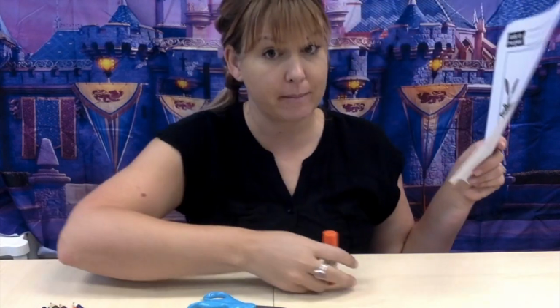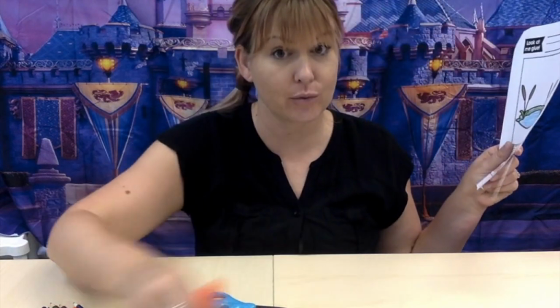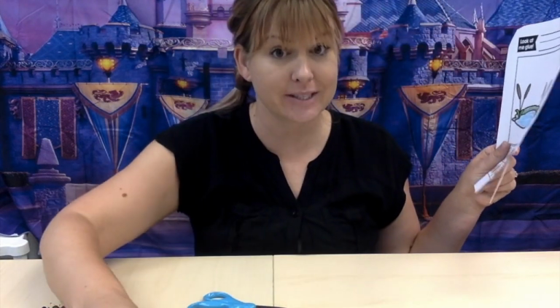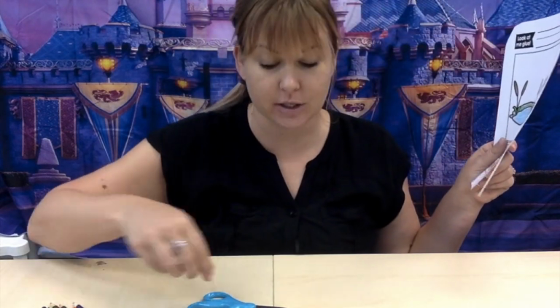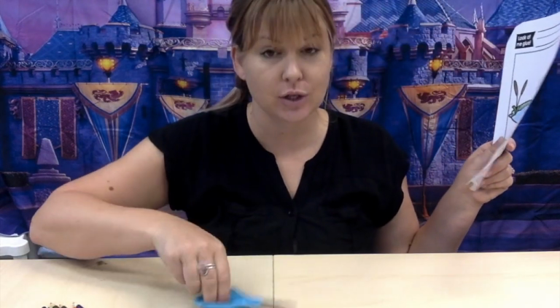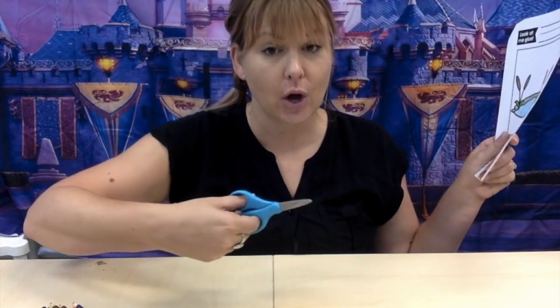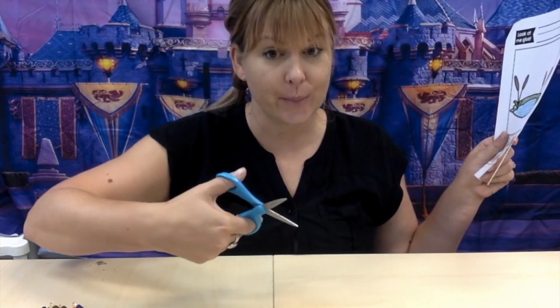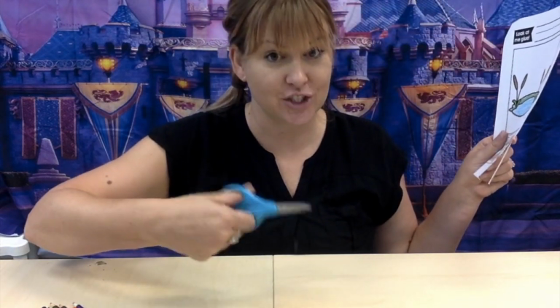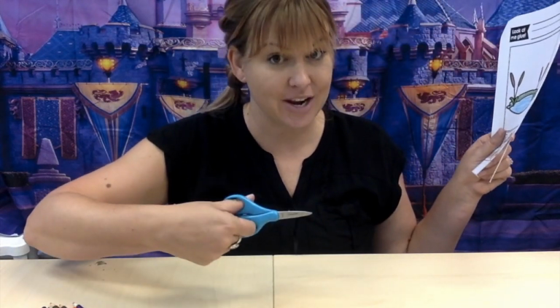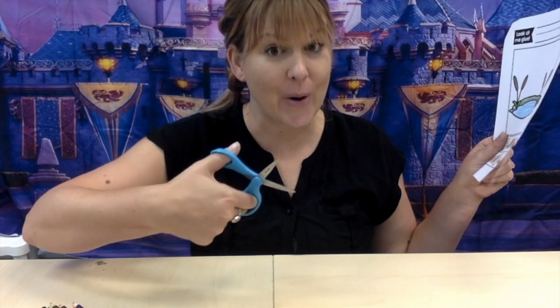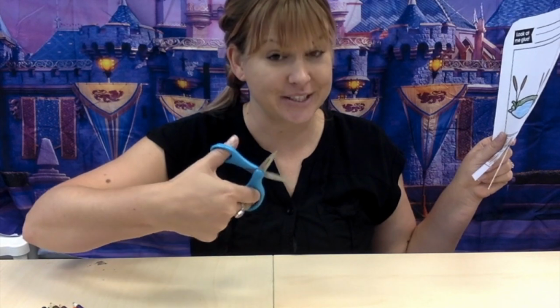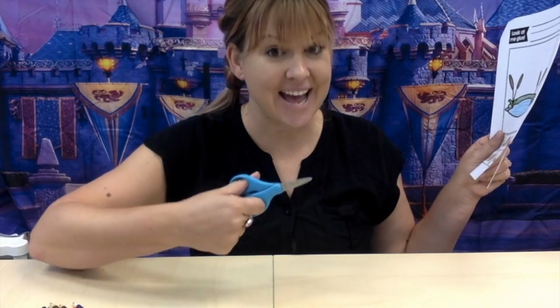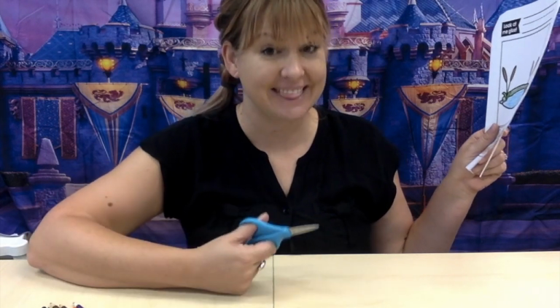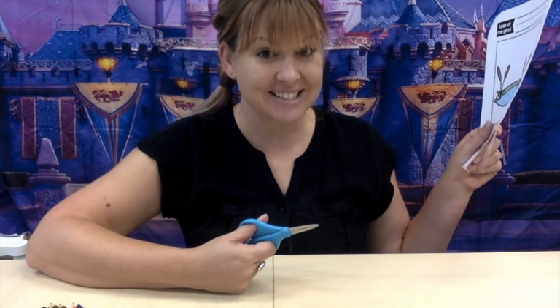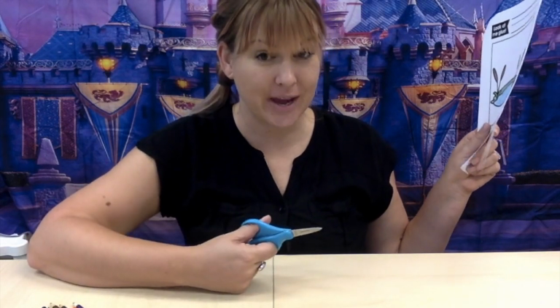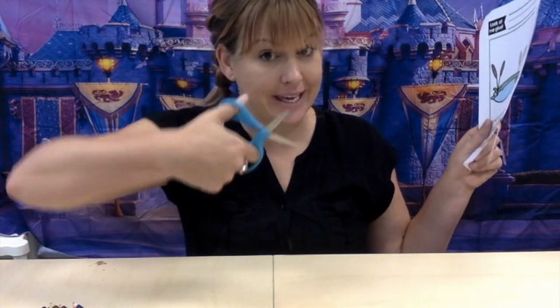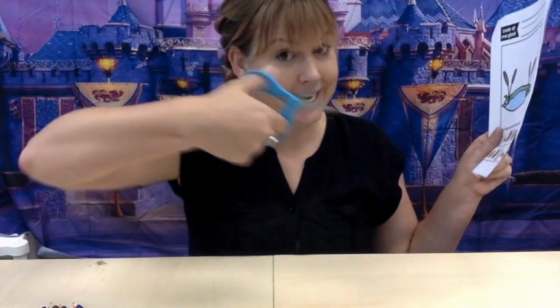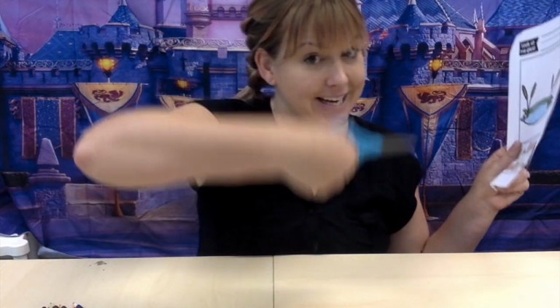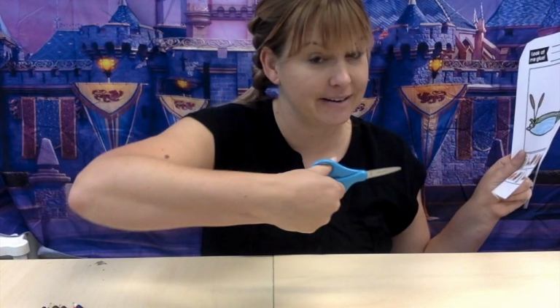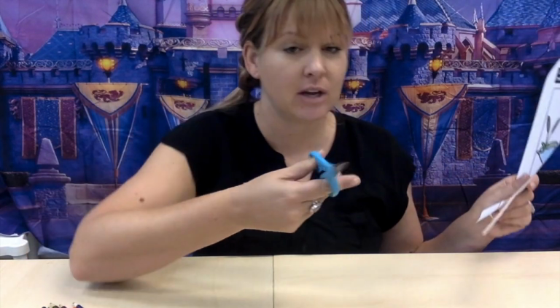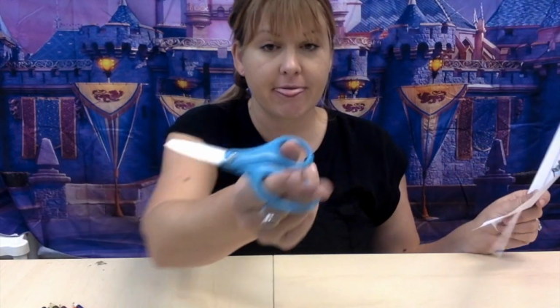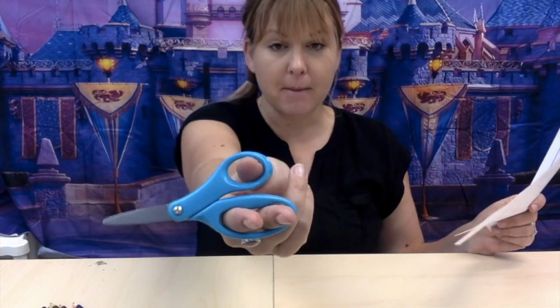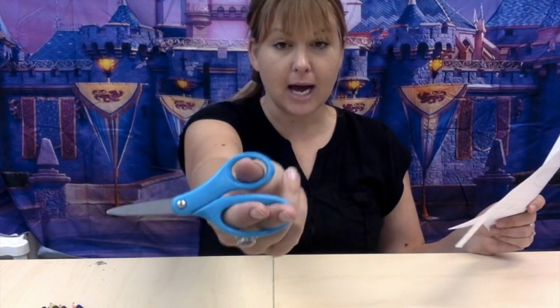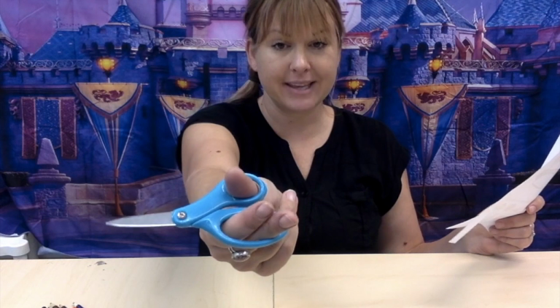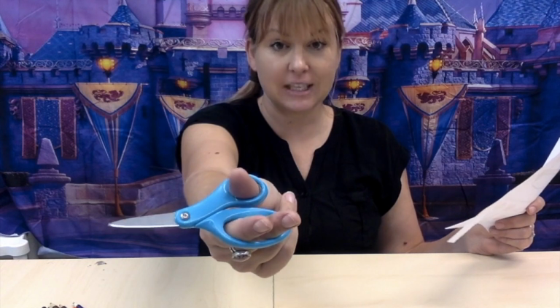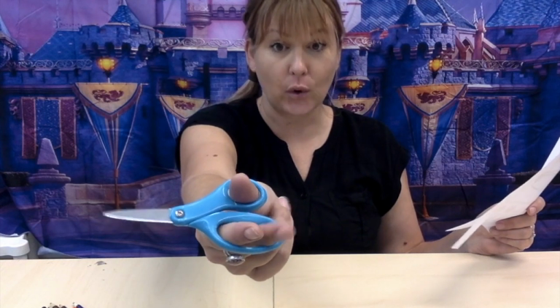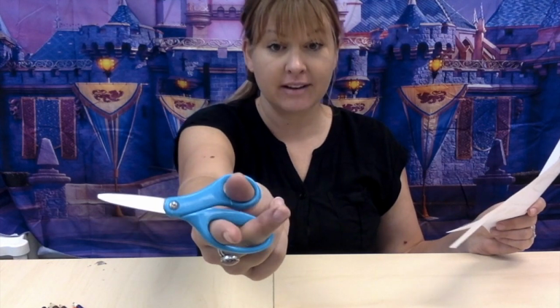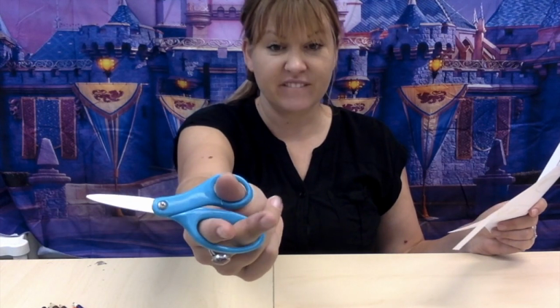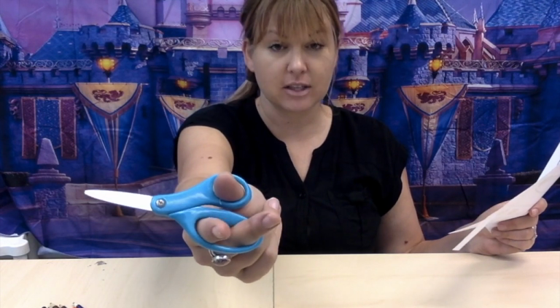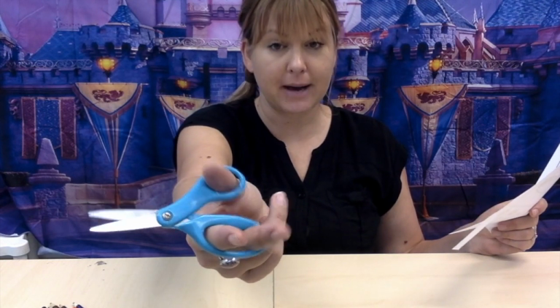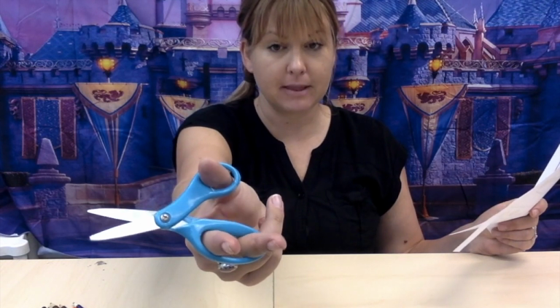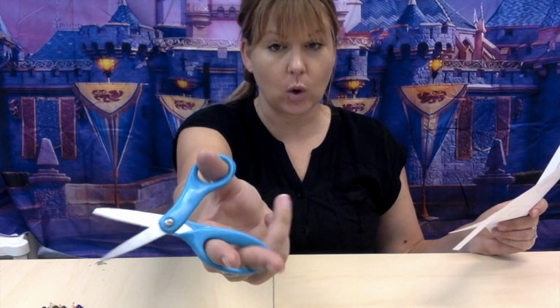Remember the rule with scissors: open, shut, open, shut — that's the way we cut, cut, cut. Thumb on top in the little hole, fingers on the bottom in the big hole. Open, shut.